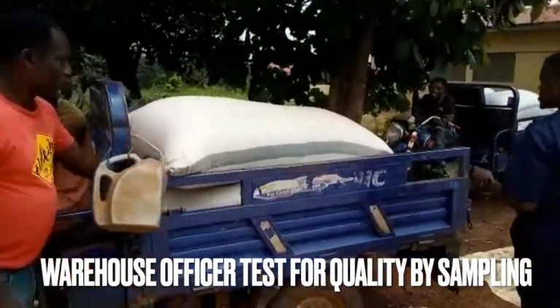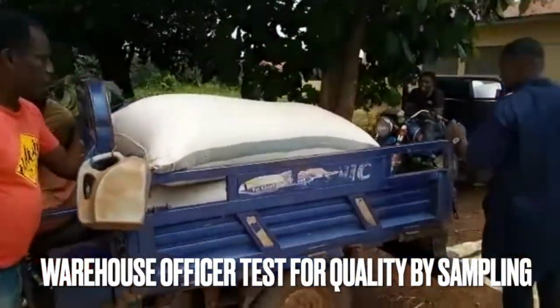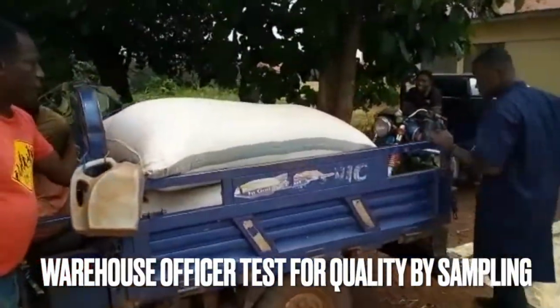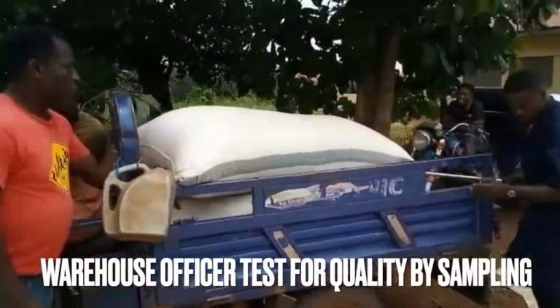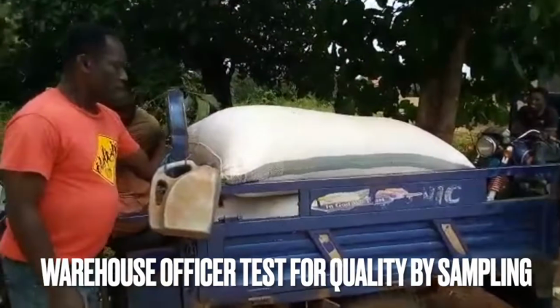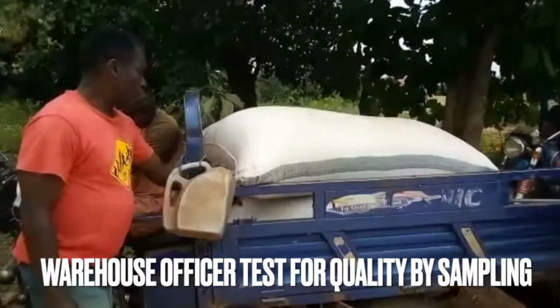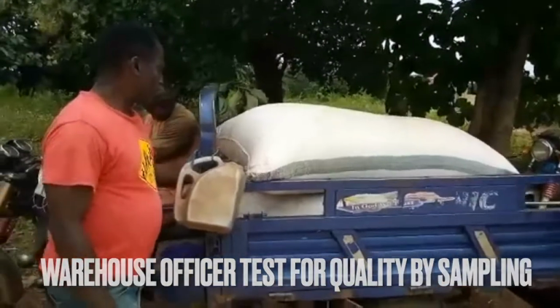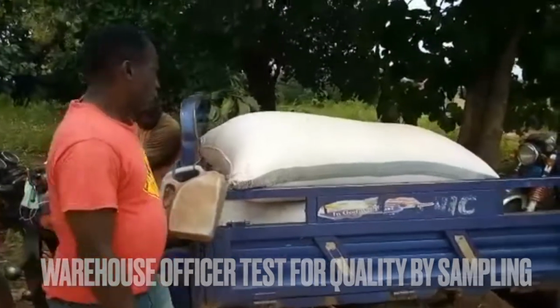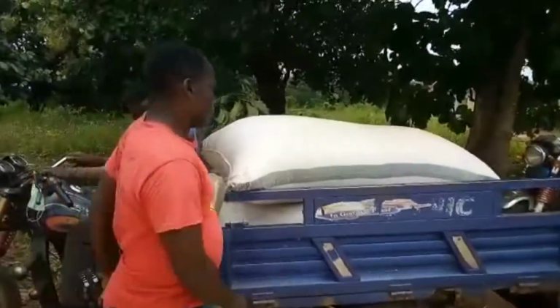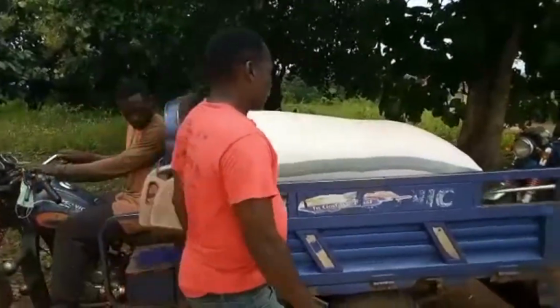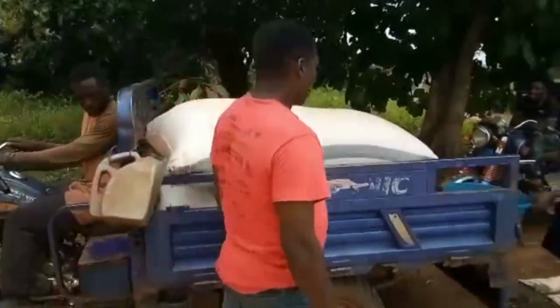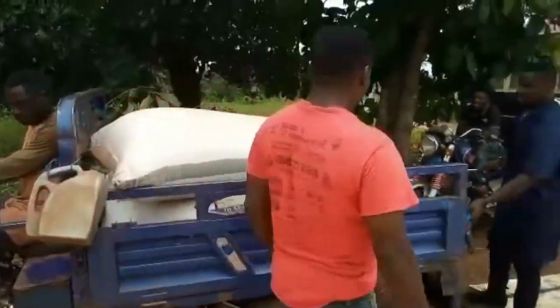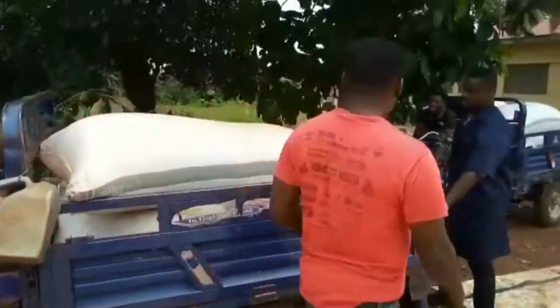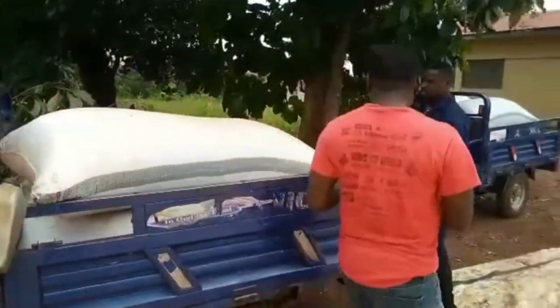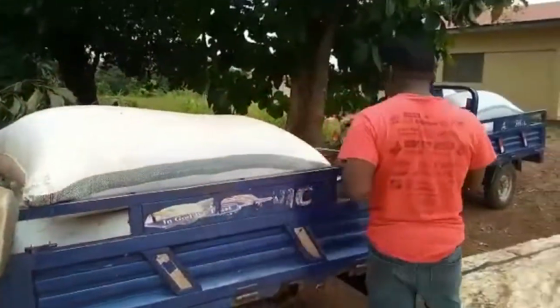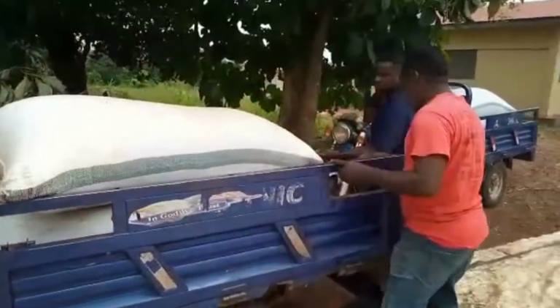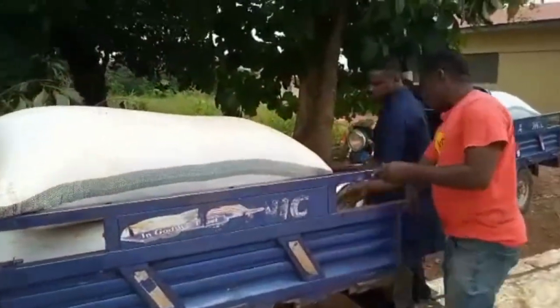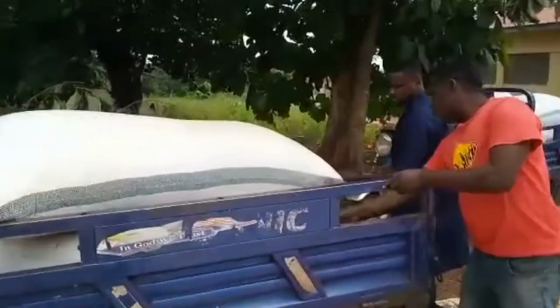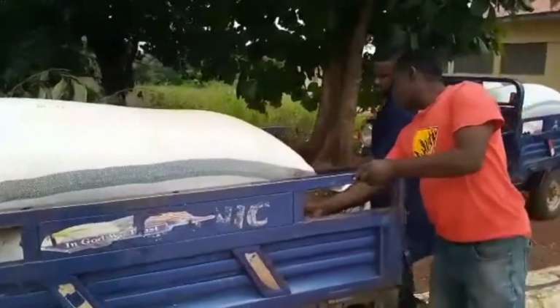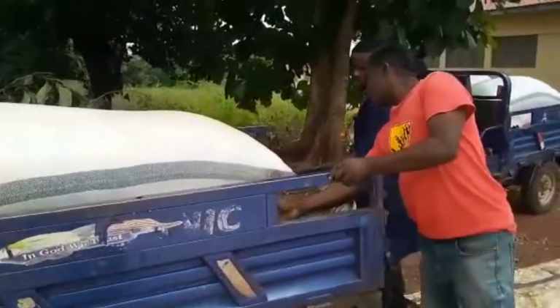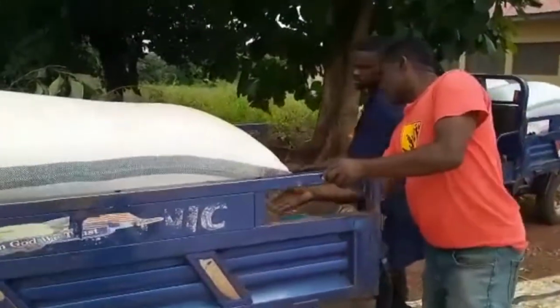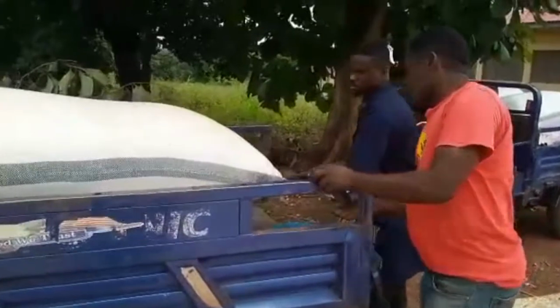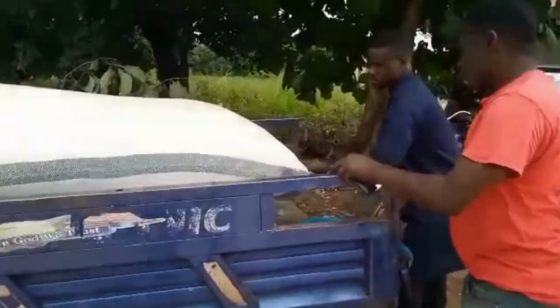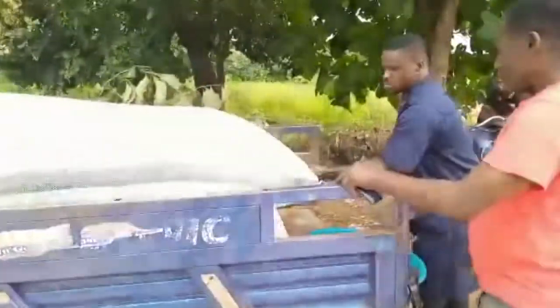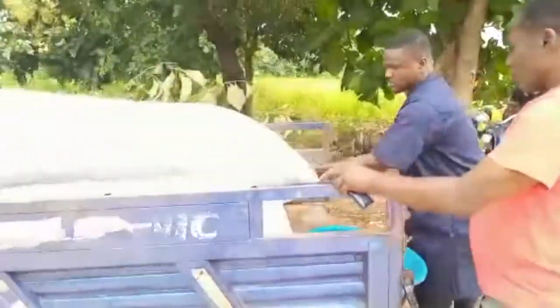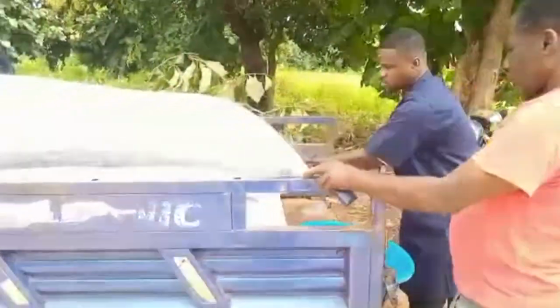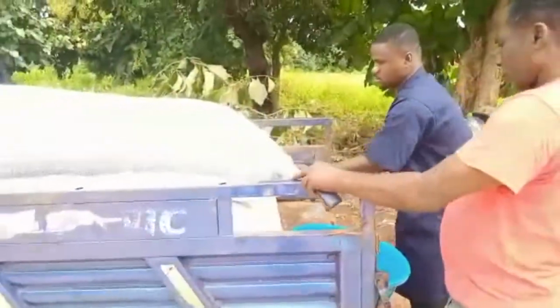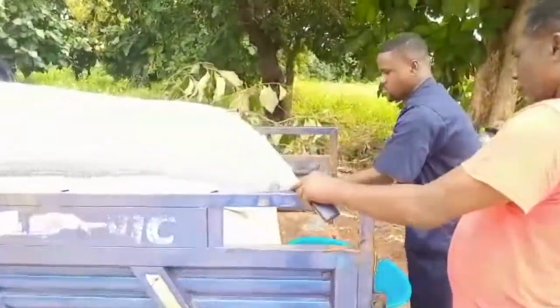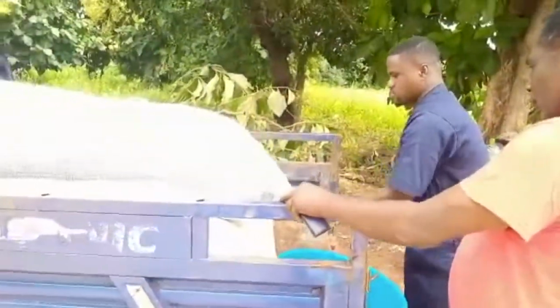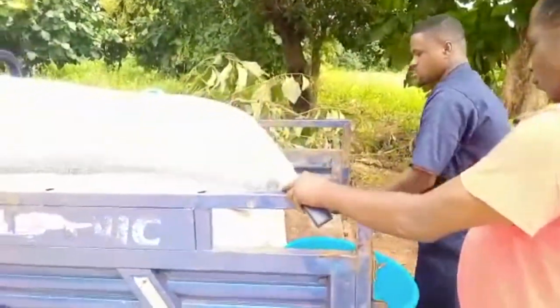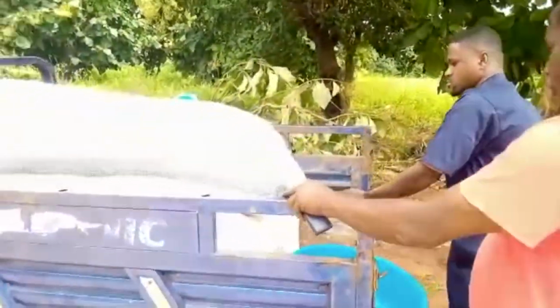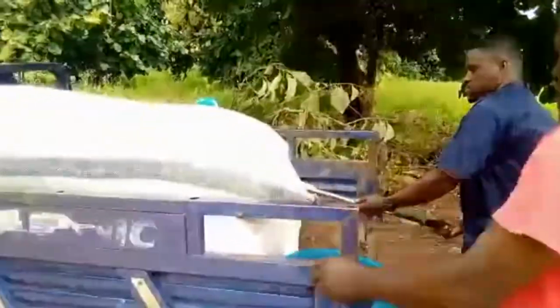To test, the officer takes samples of the commodities from the middle part and runs a couple of tests to ensure they have the right moisture content, no aflatoxin, and the right quantity.